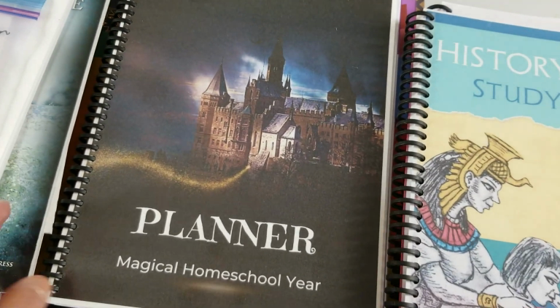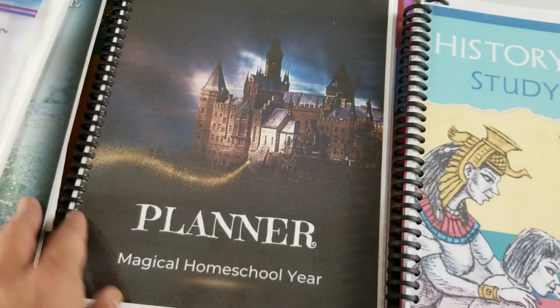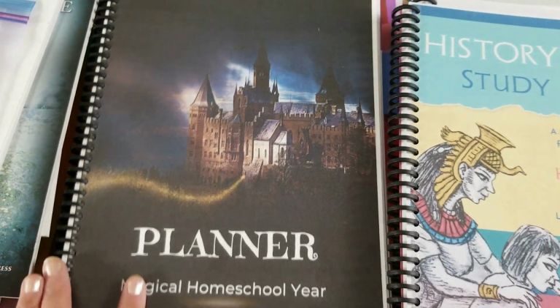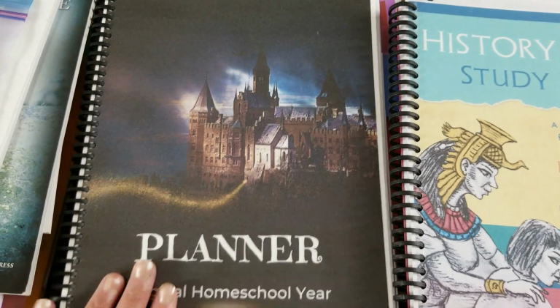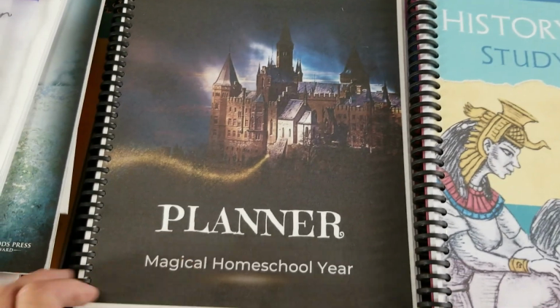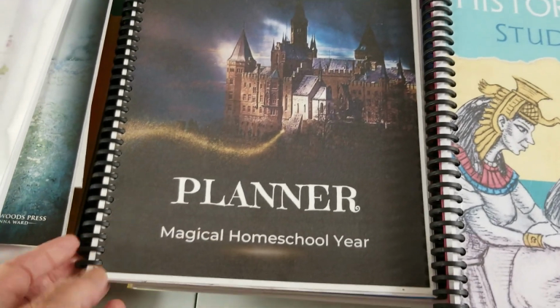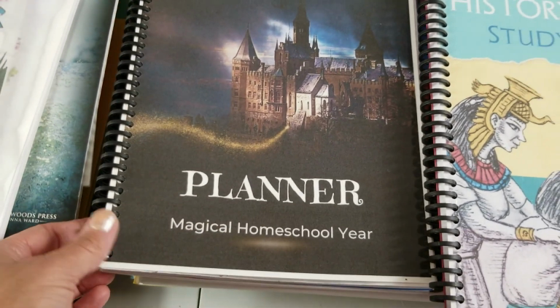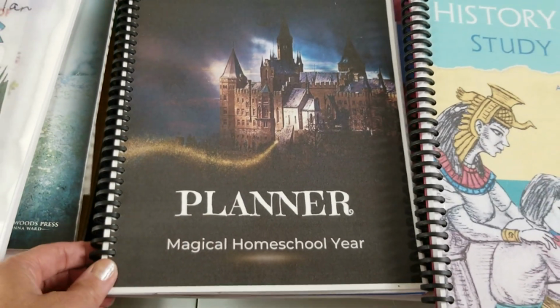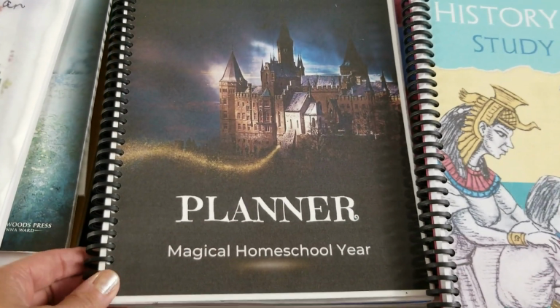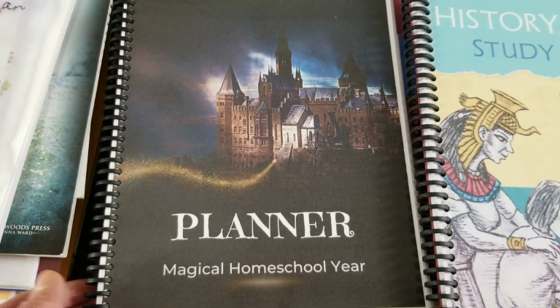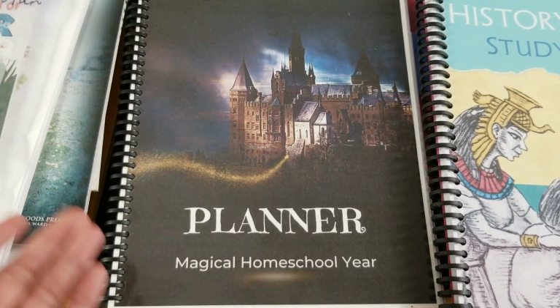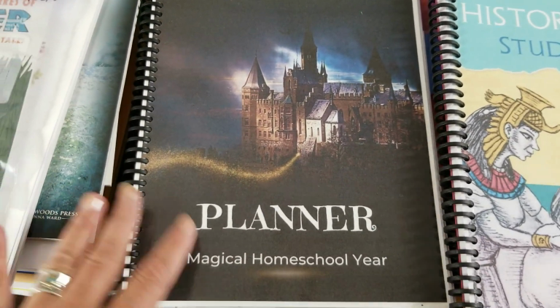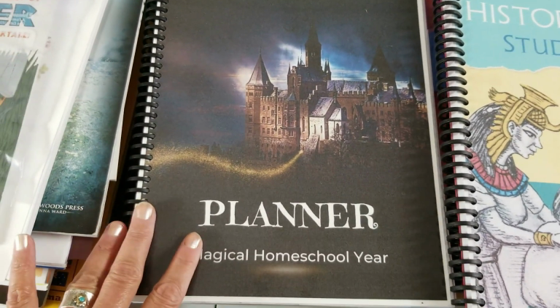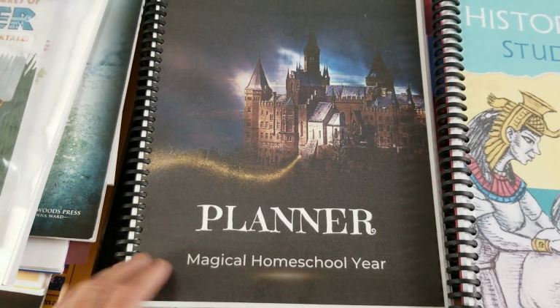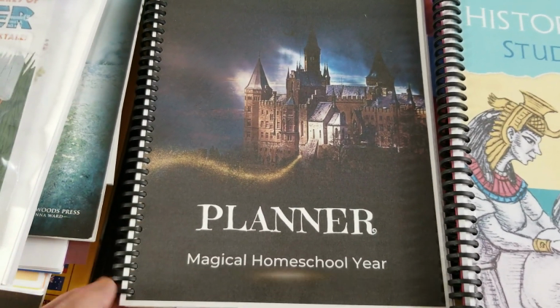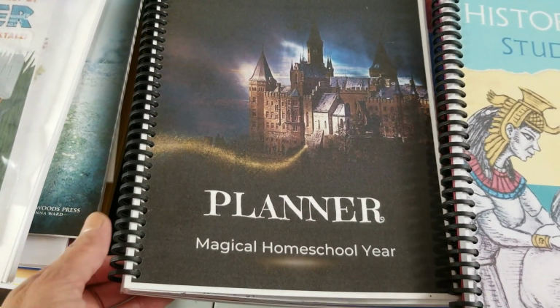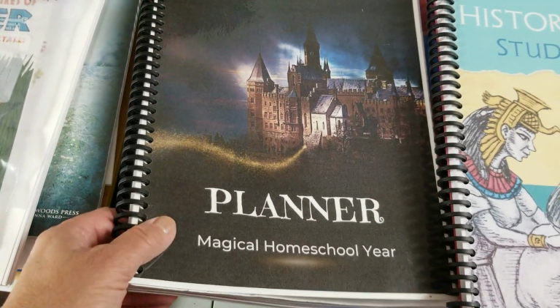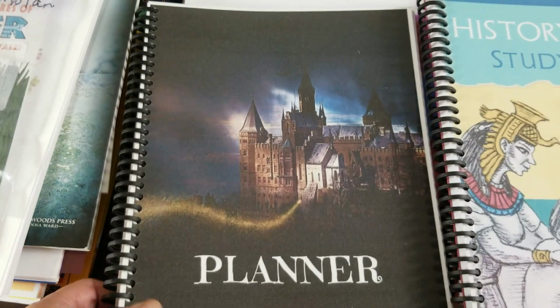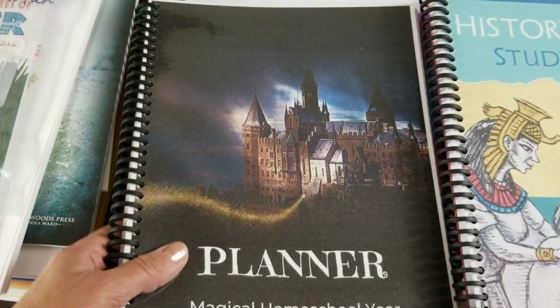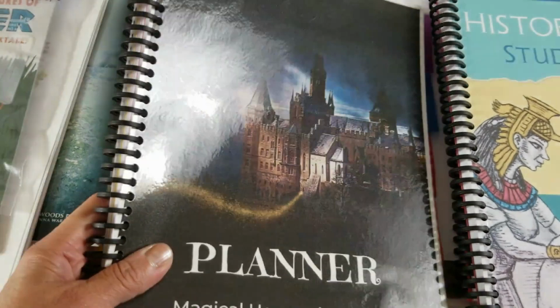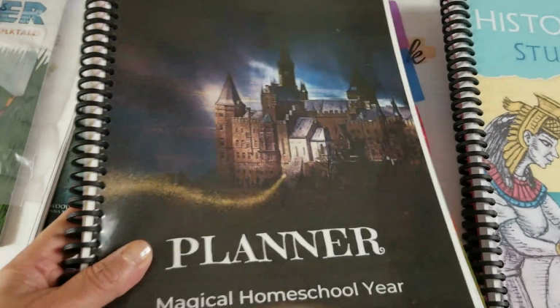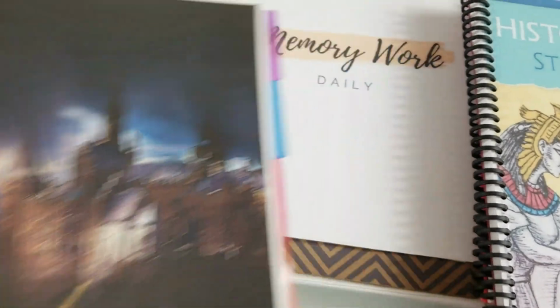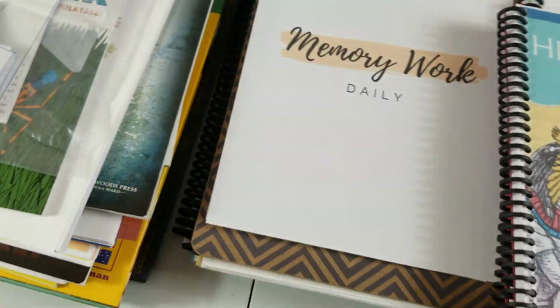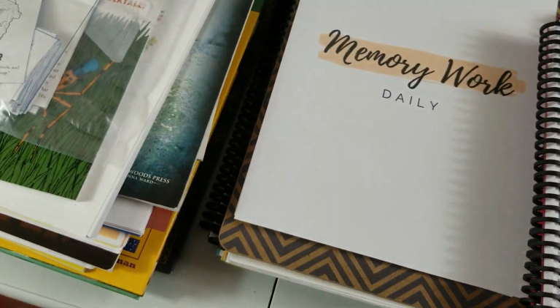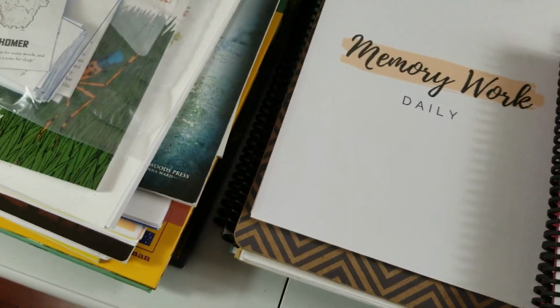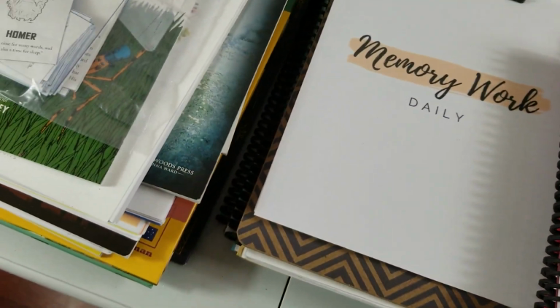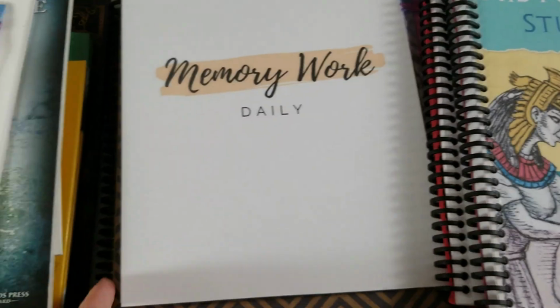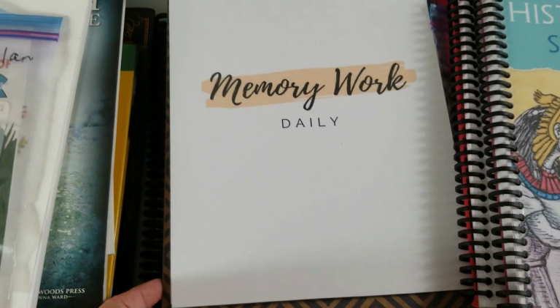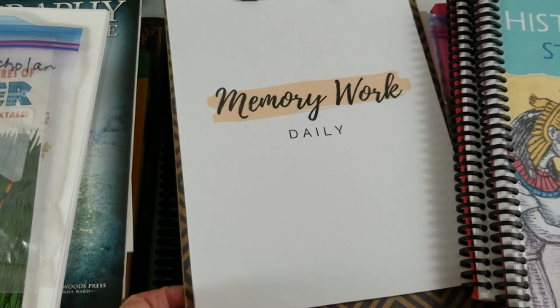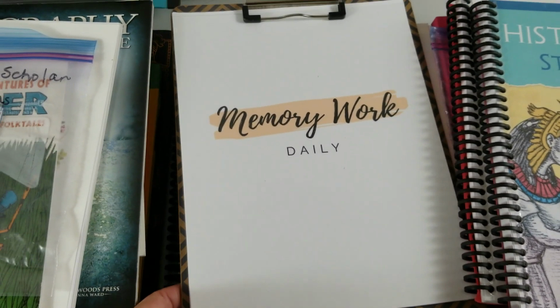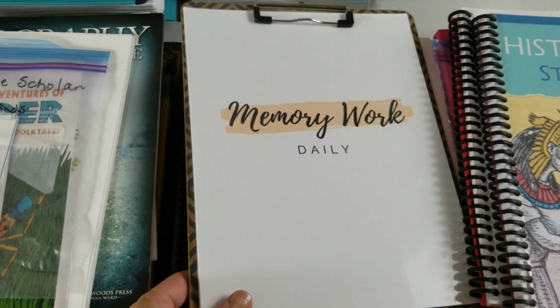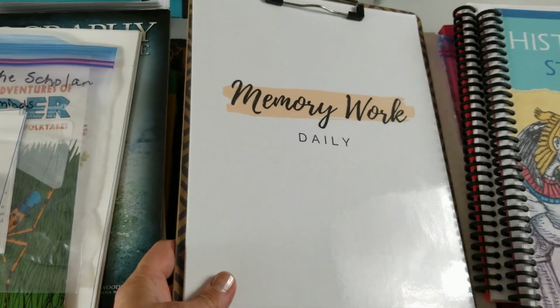So this is just a planner that I made up. Since we're doing Harry Potter as one of the themes this year, I put a 'Magical Homeschool' cover on my planner, and this is what I use for our memory work.